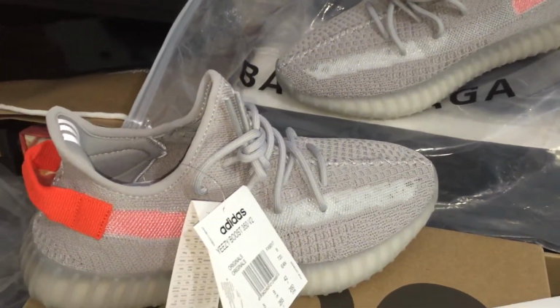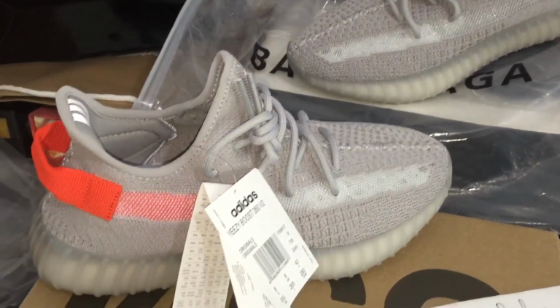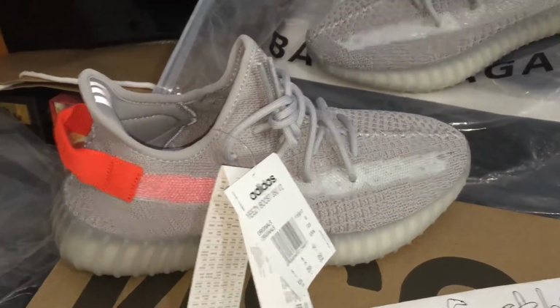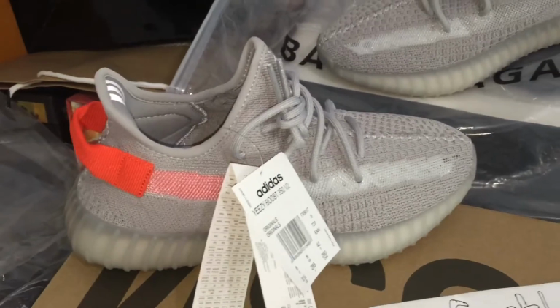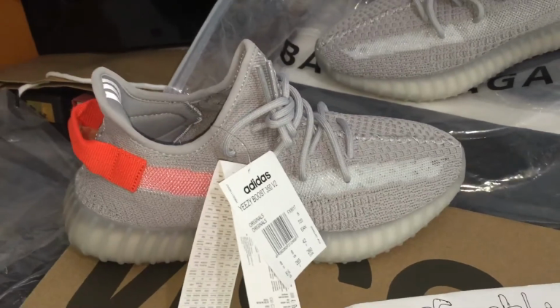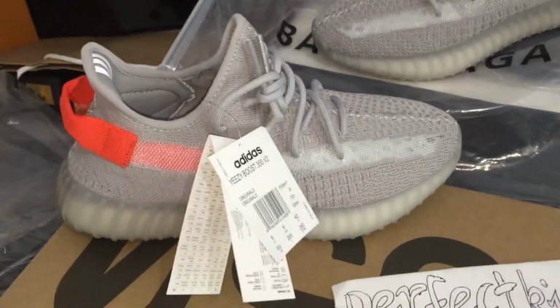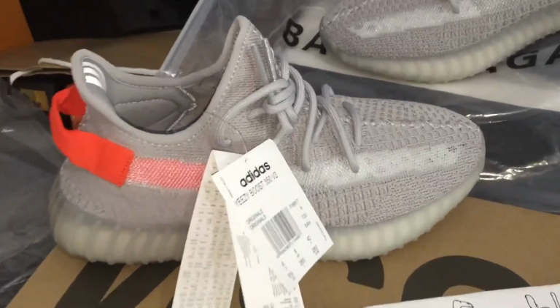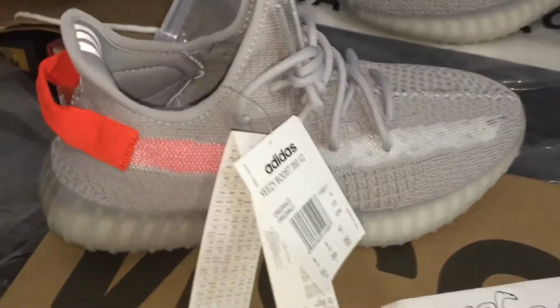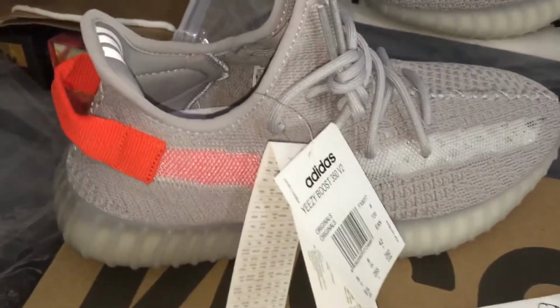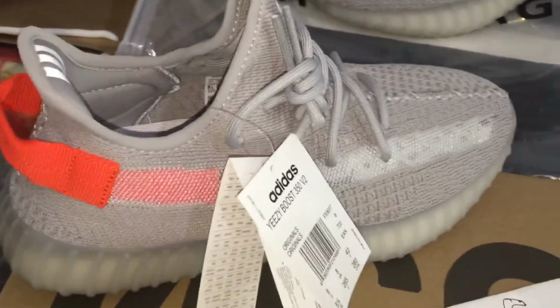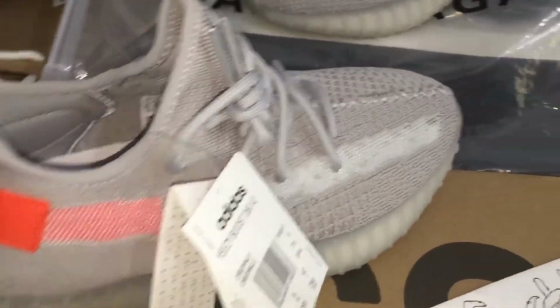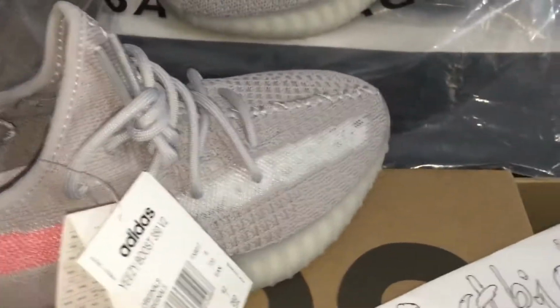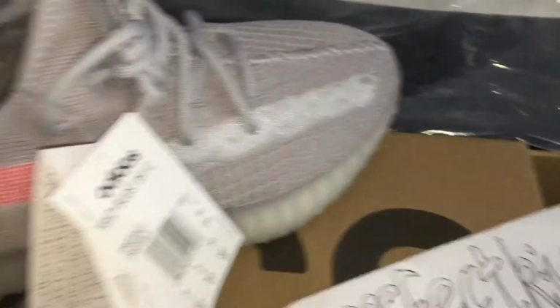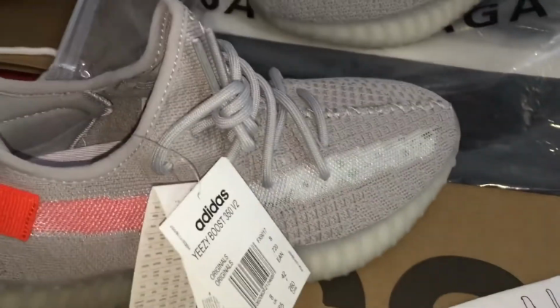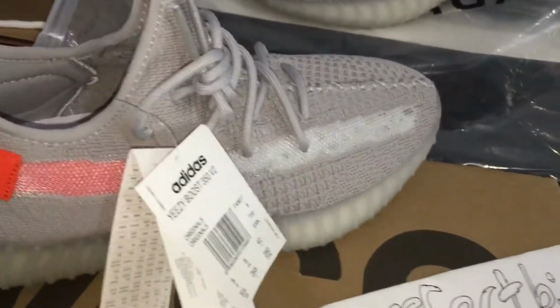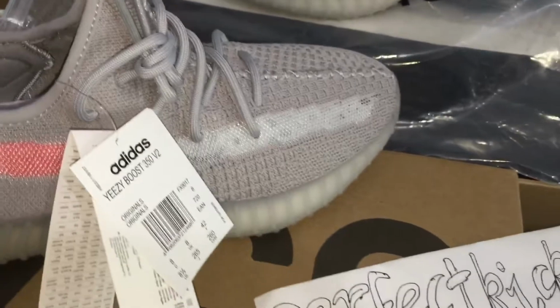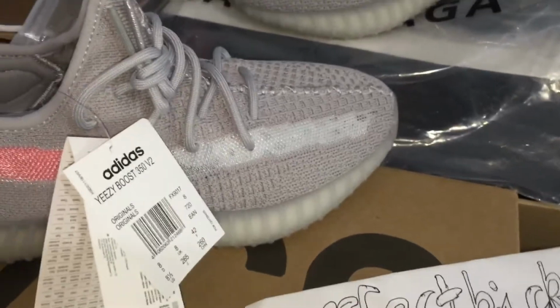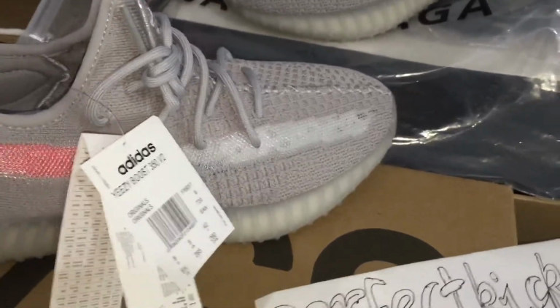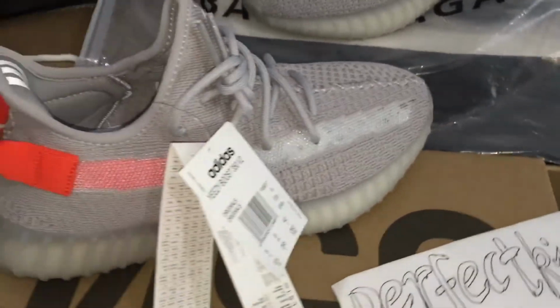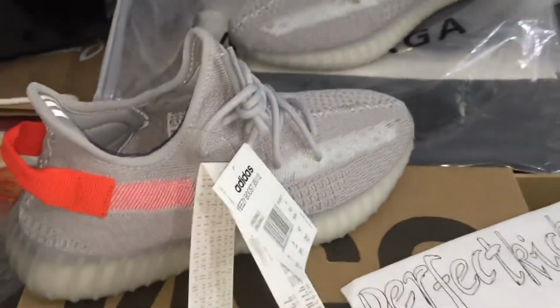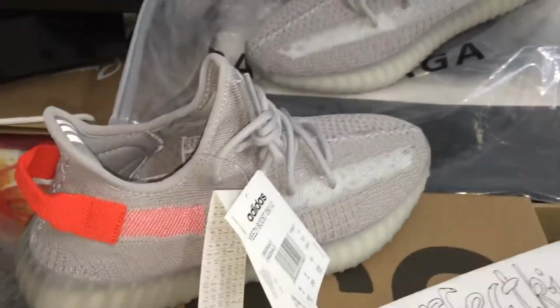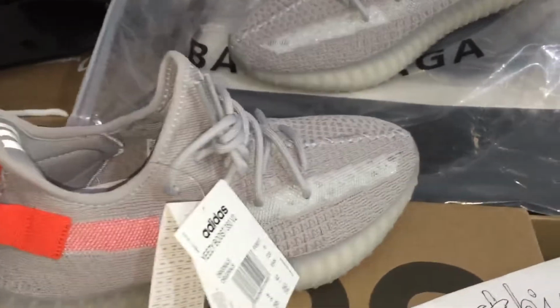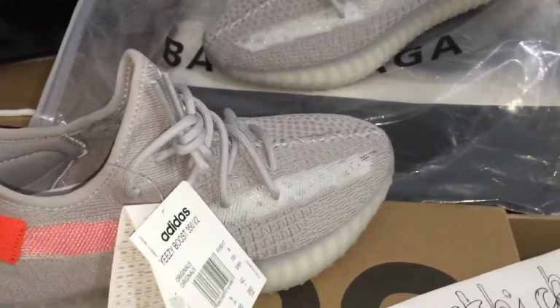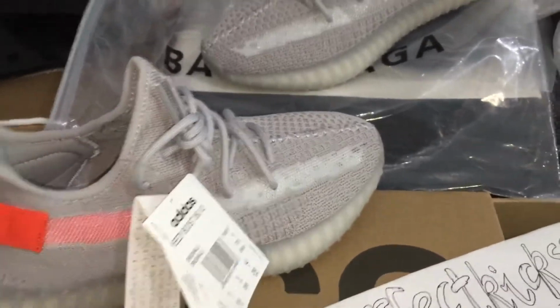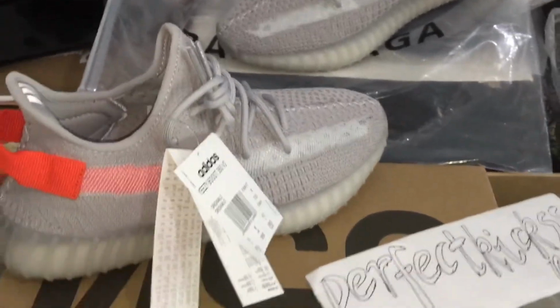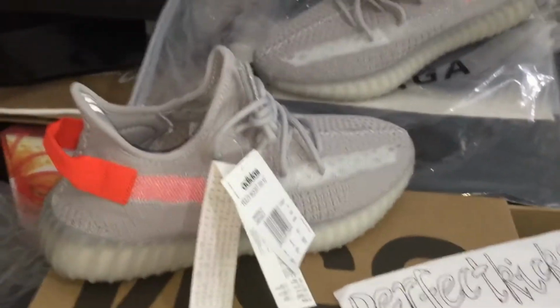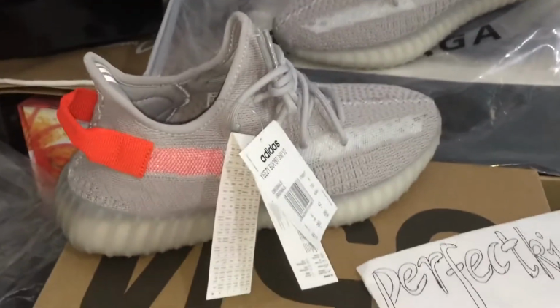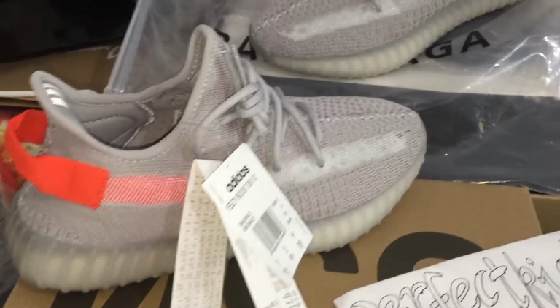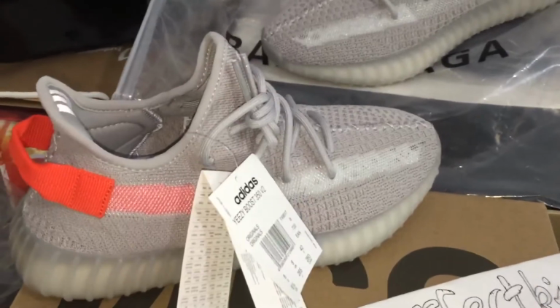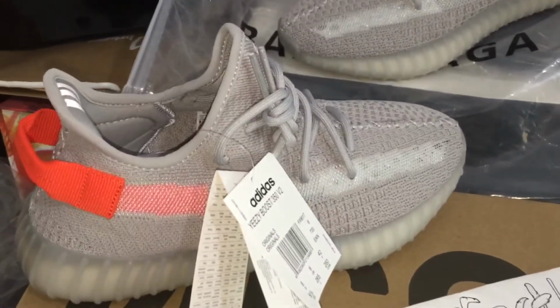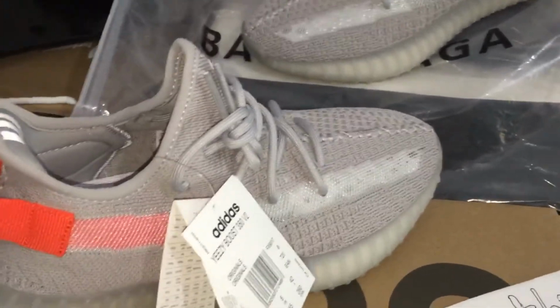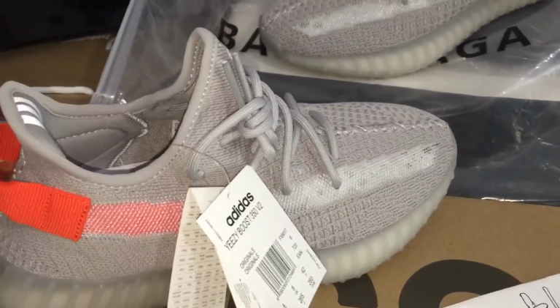What's going on guys, I'm Cindy from perfect case.net, and today let me show you the Adidas Yeezy Boost certificate V2 tail light. Okay, look, we can check the sneaker, you can see it.